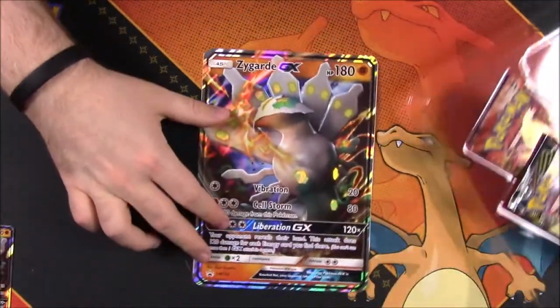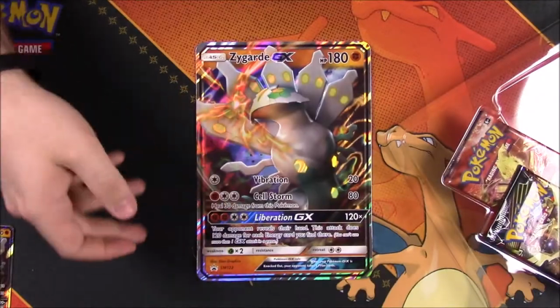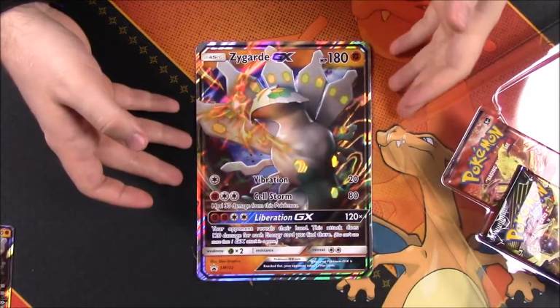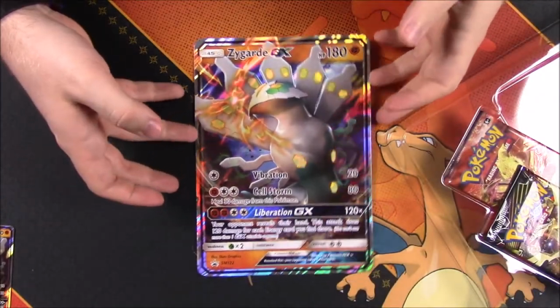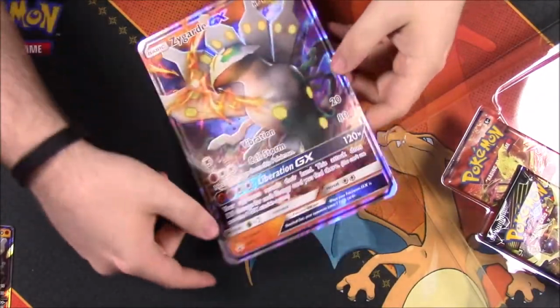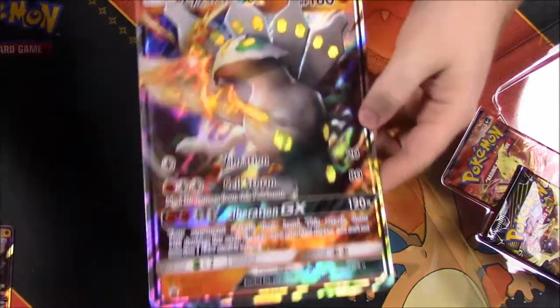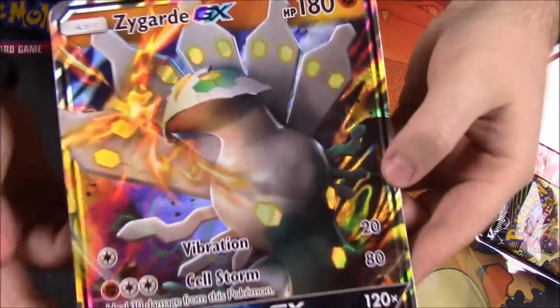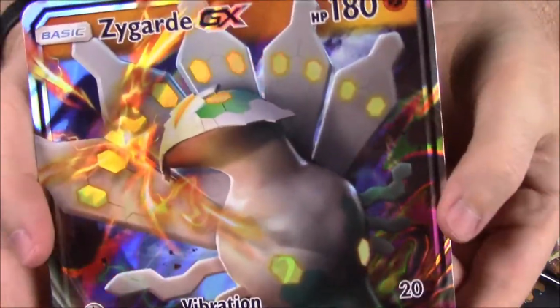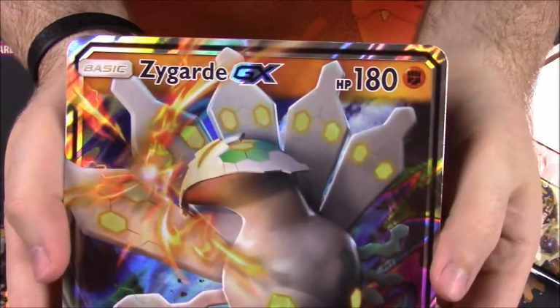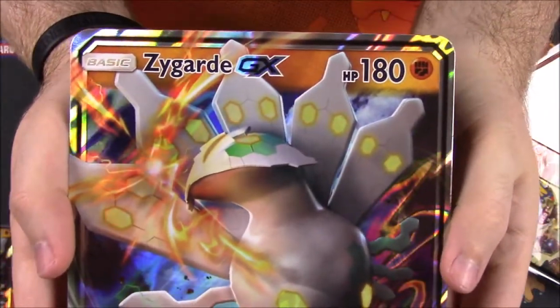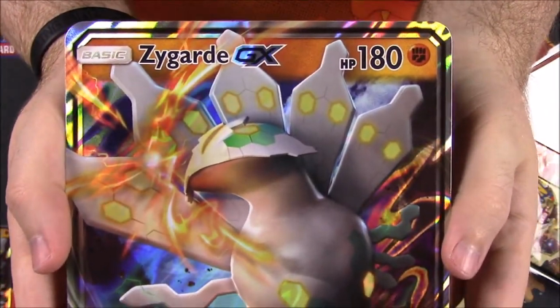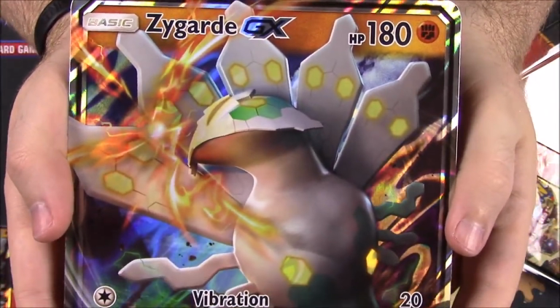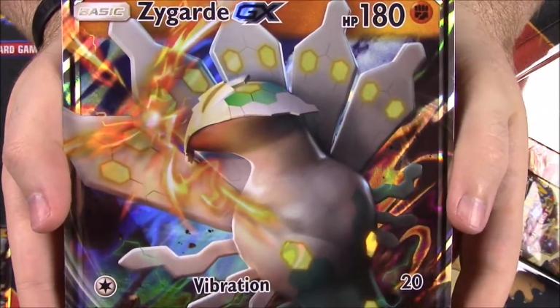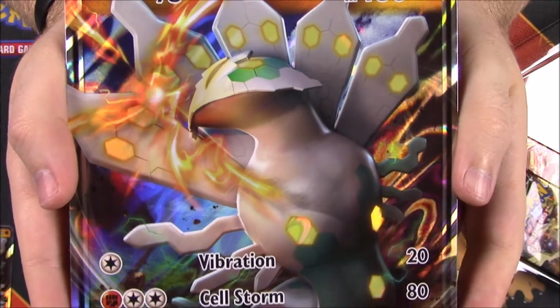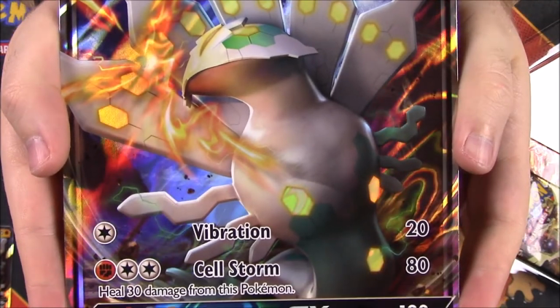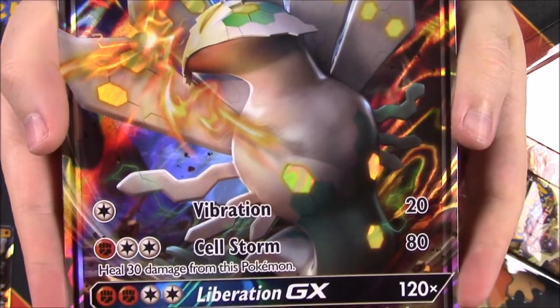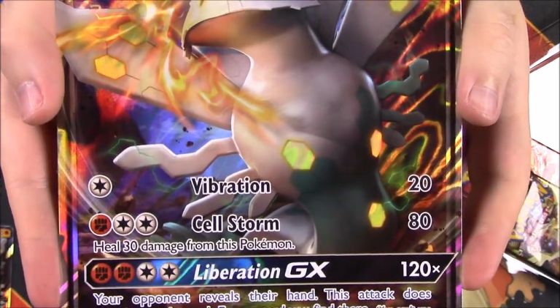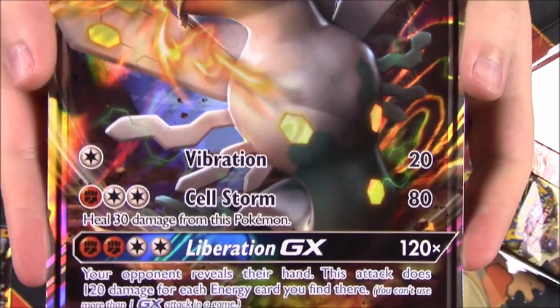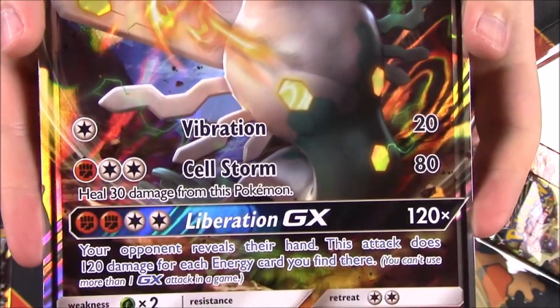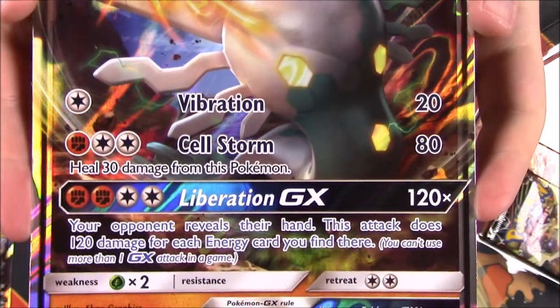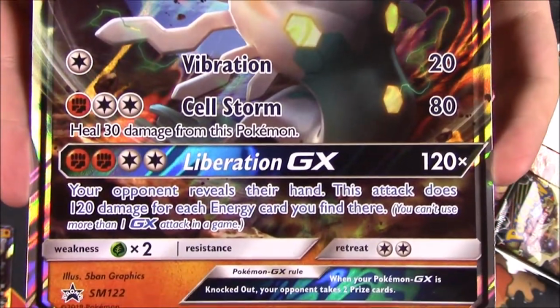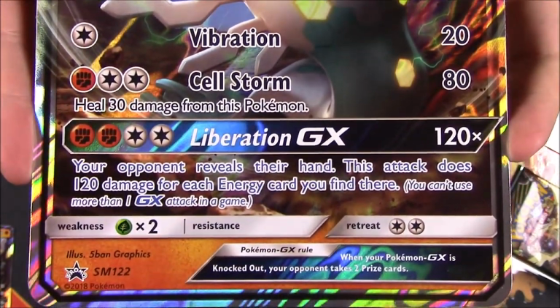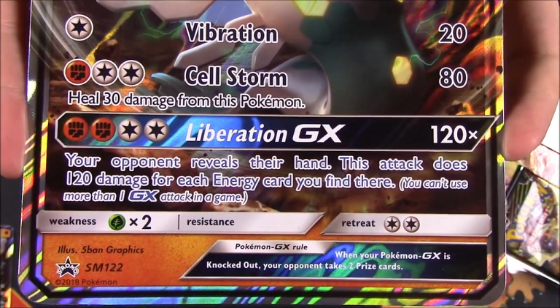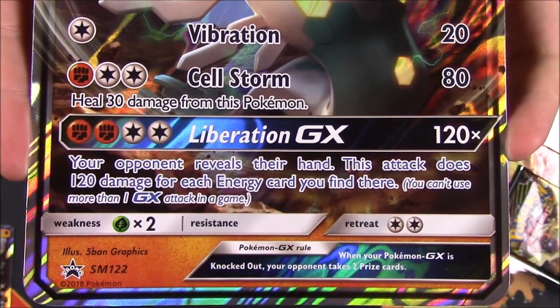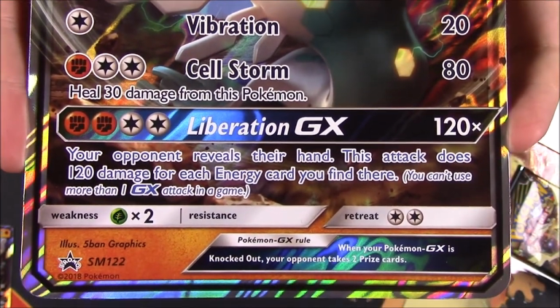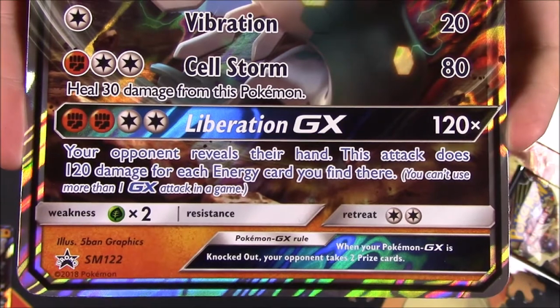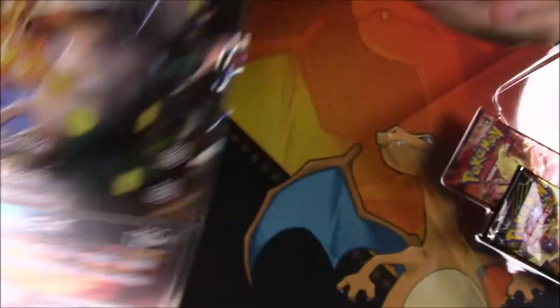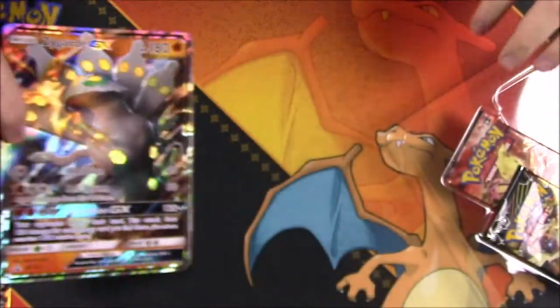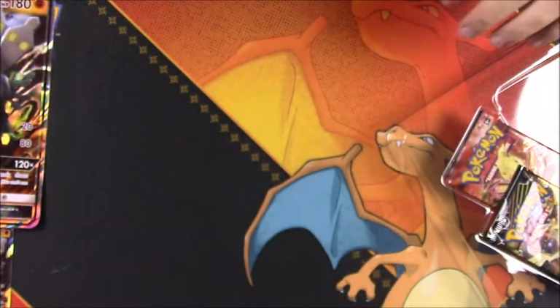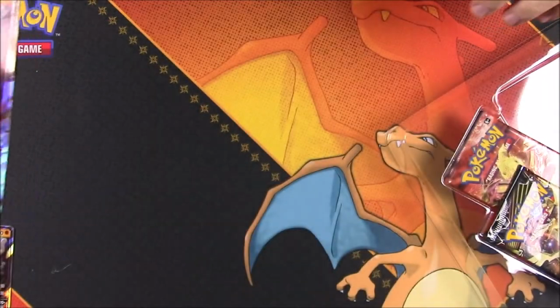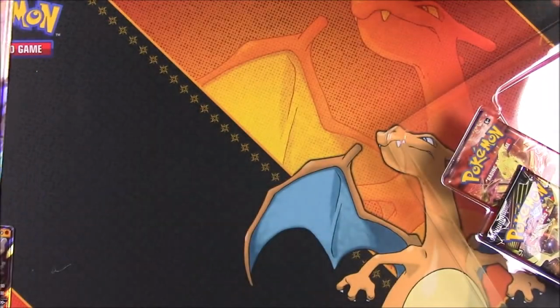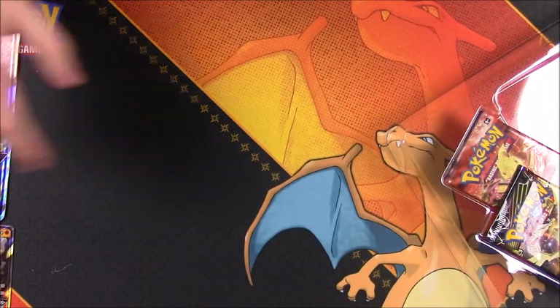Here's the oversized card, which is kind of pointless and useless because we can't use it for anything, but here's a better look at it. 180 HP, Vibration, Cellstorm, Liberation GX — you can read the parts there. We'll go ahead and set that aside.